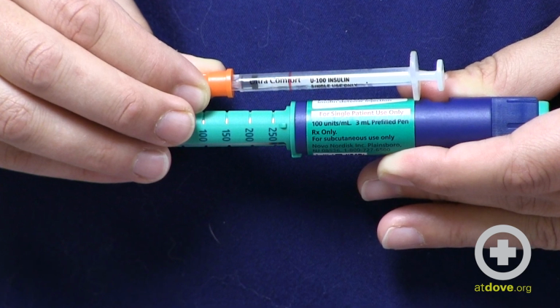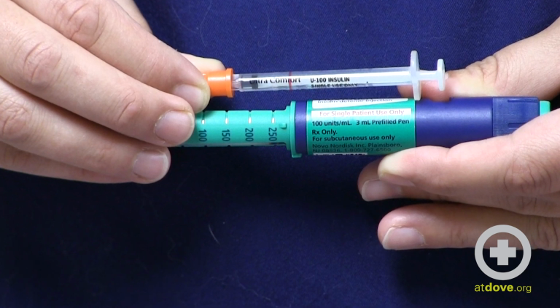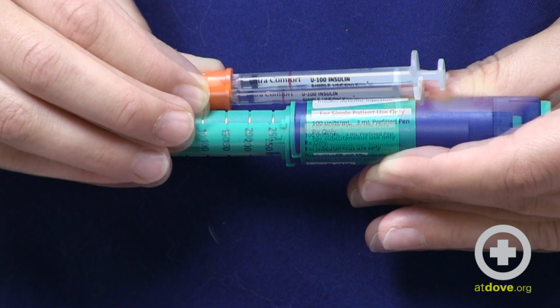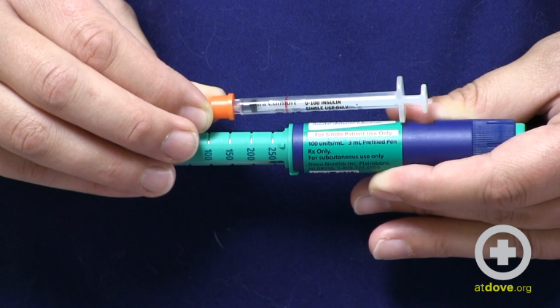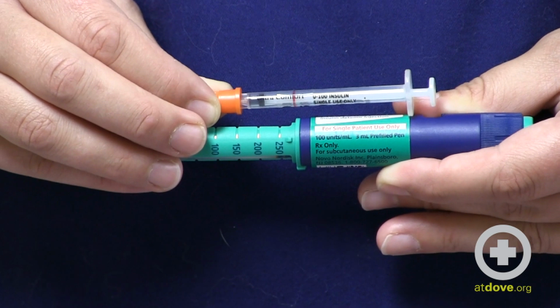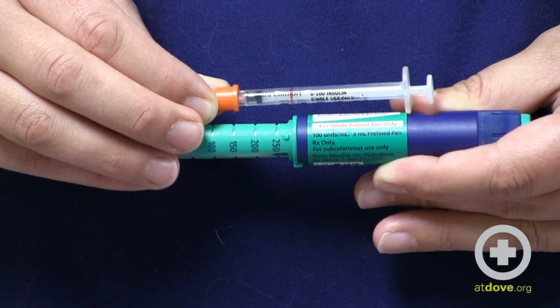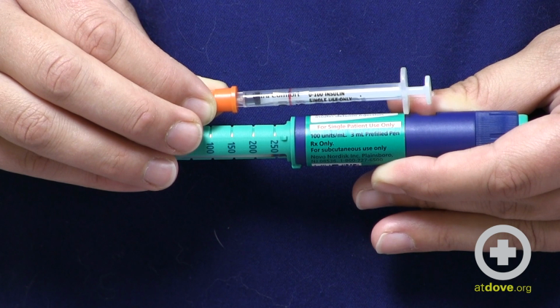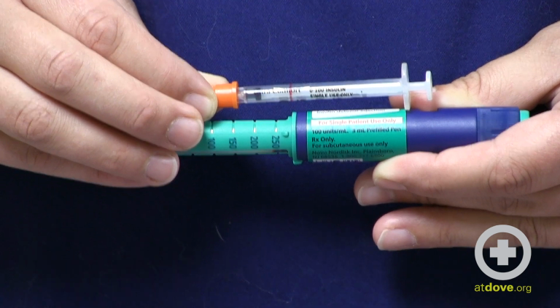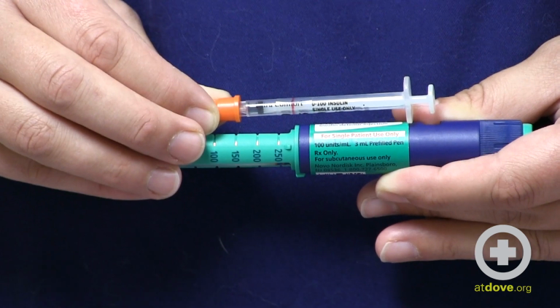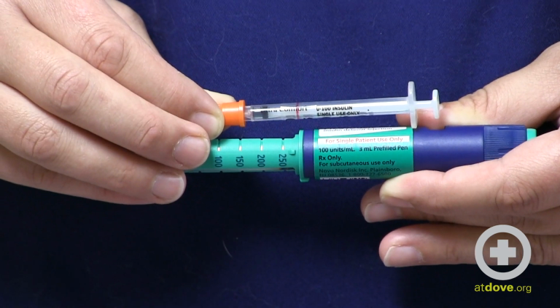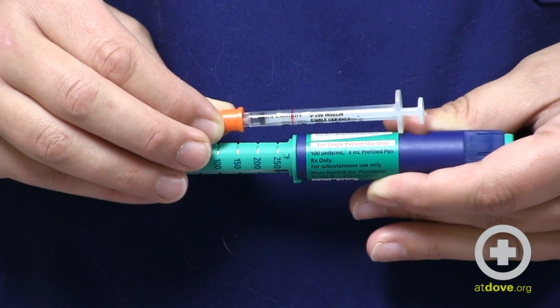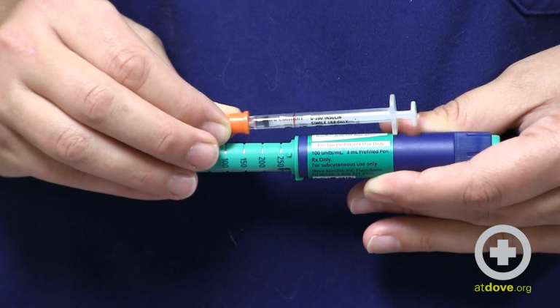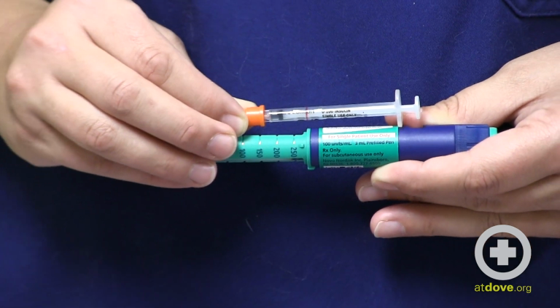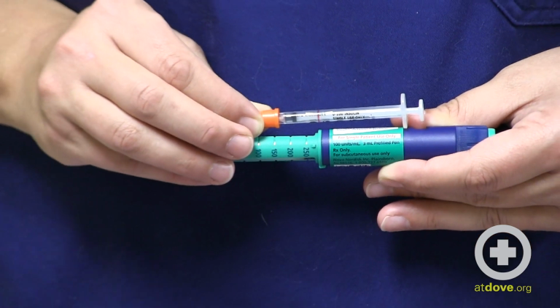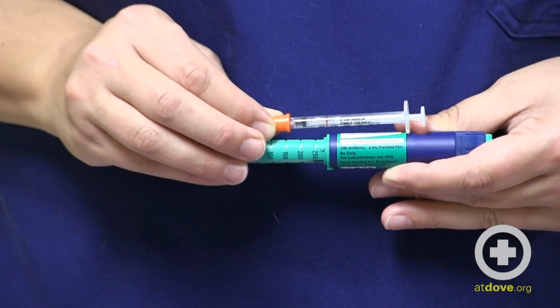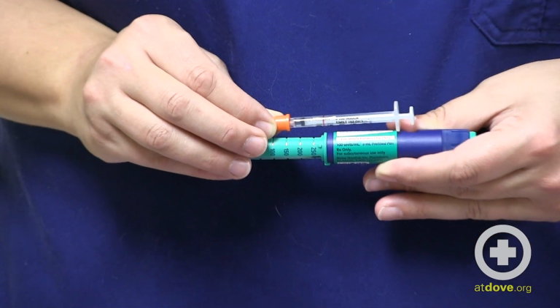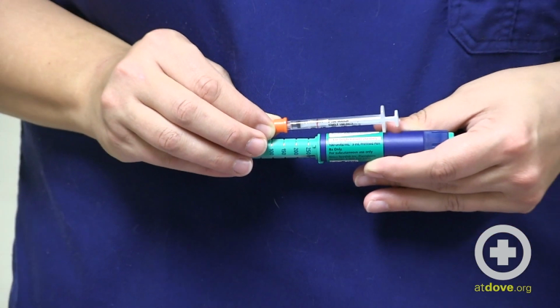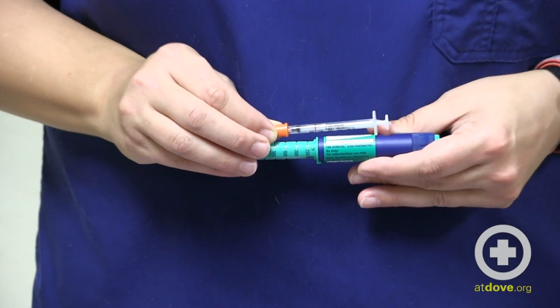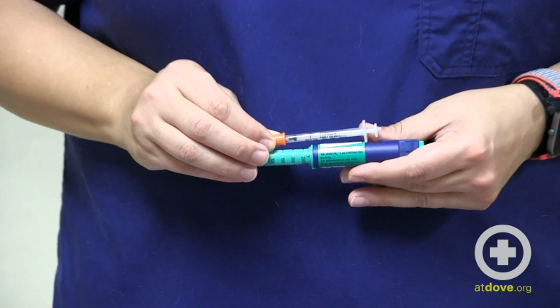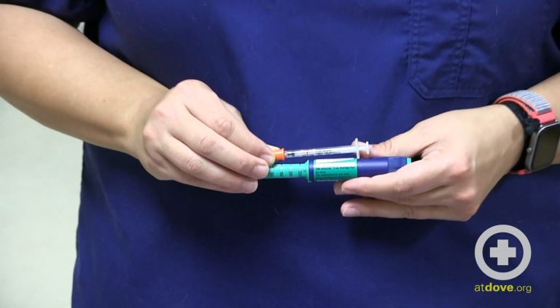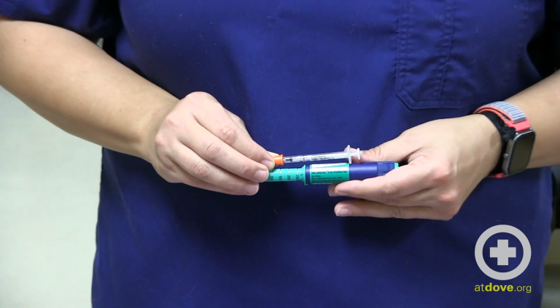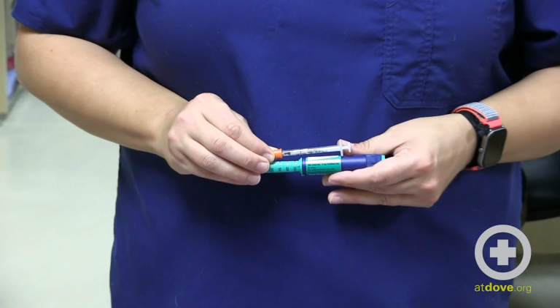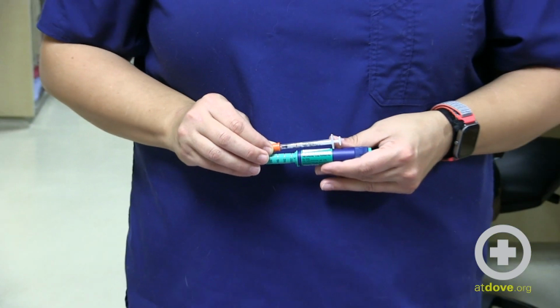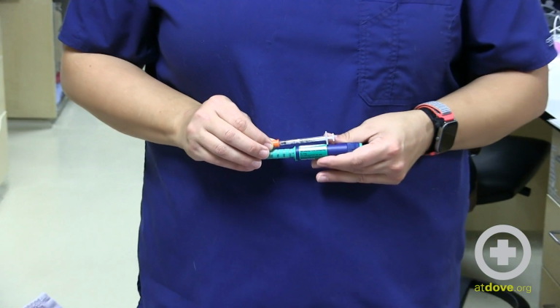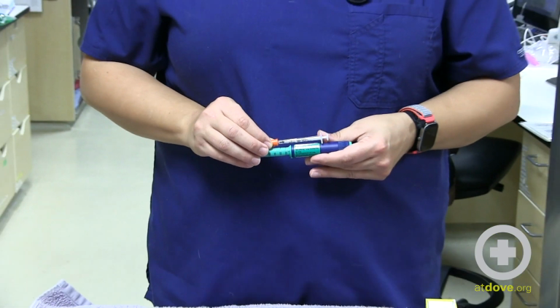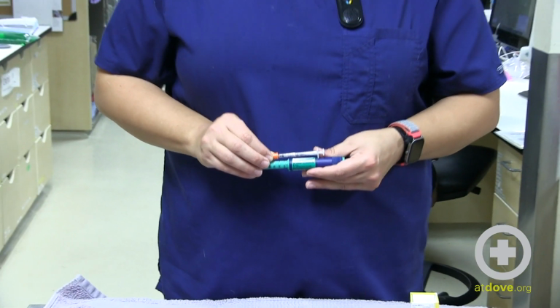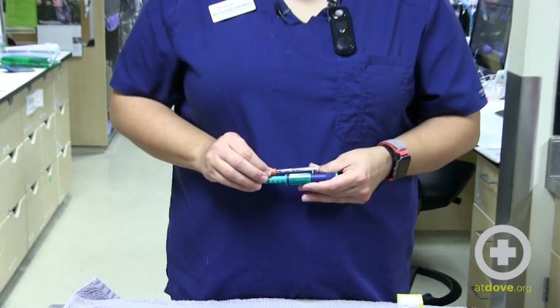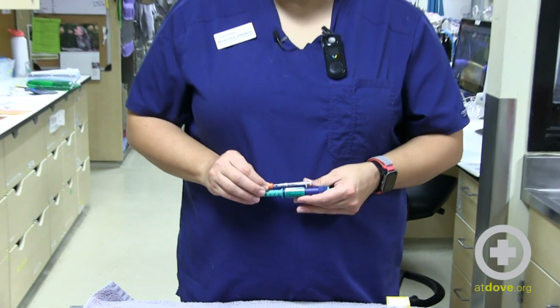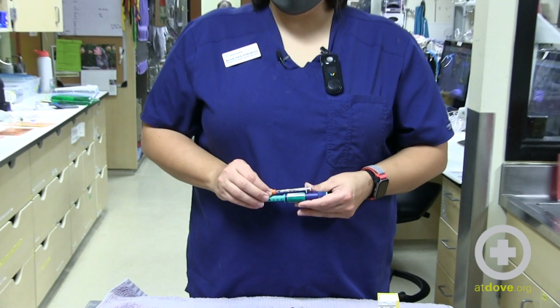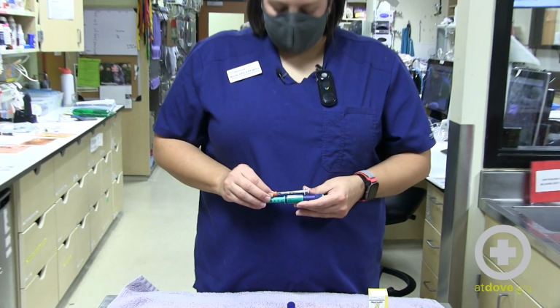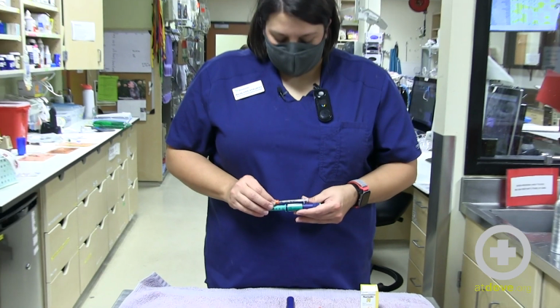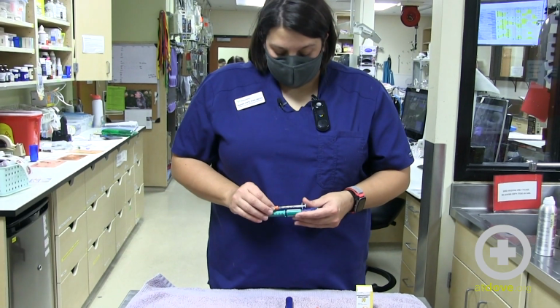Another common size you can get in both insulin and the syringe is U40, and that can make a huge difference for a small animal like a cat. So just make sure that your syringes match the insulin.